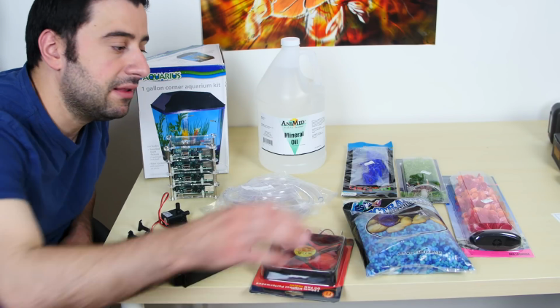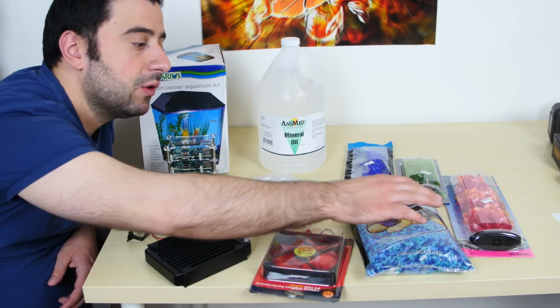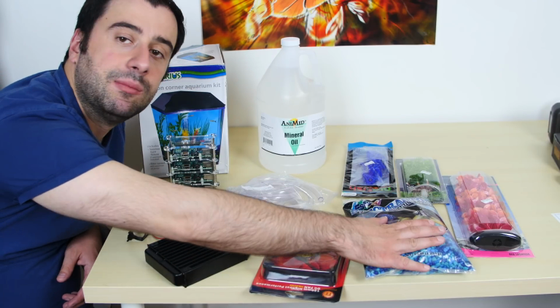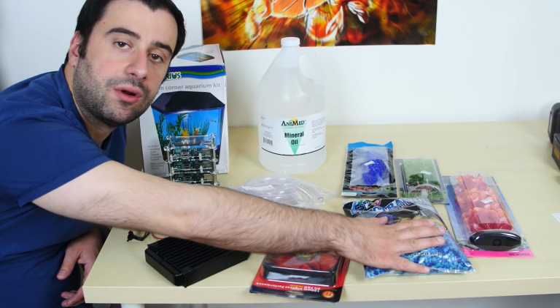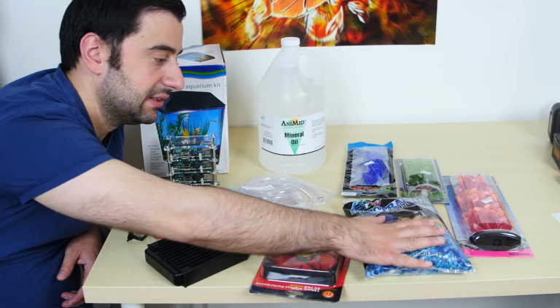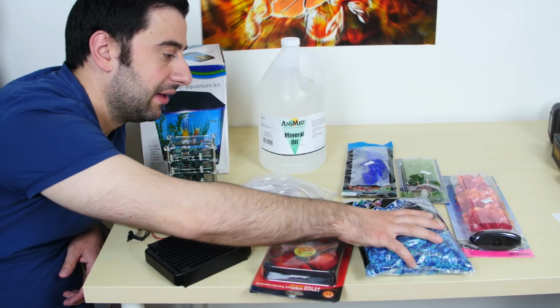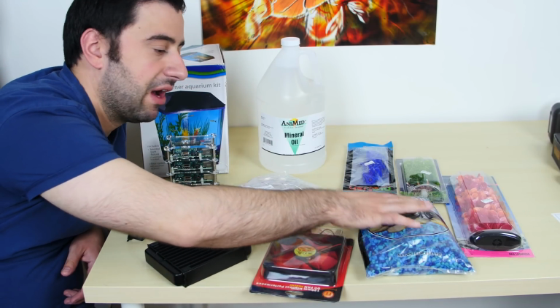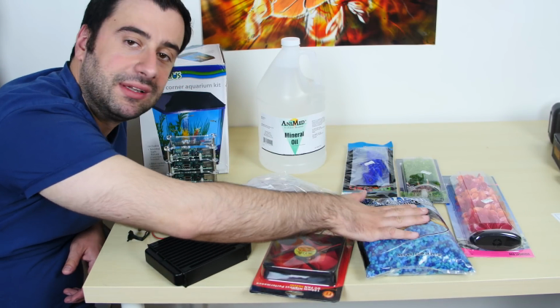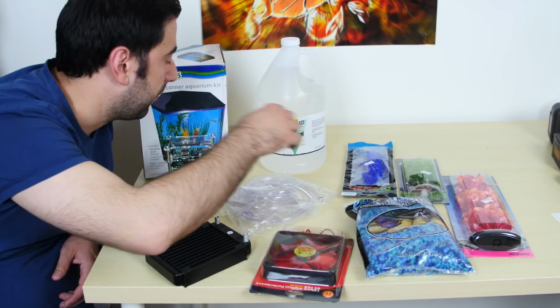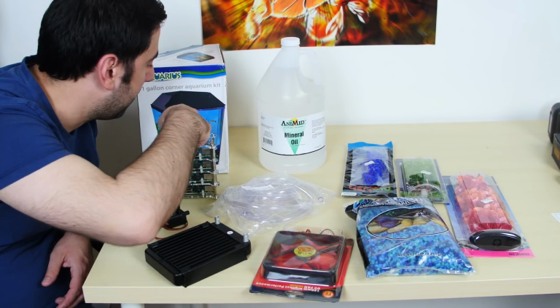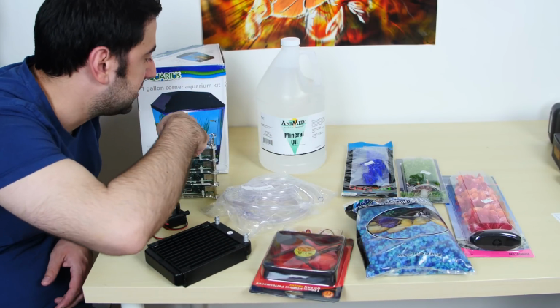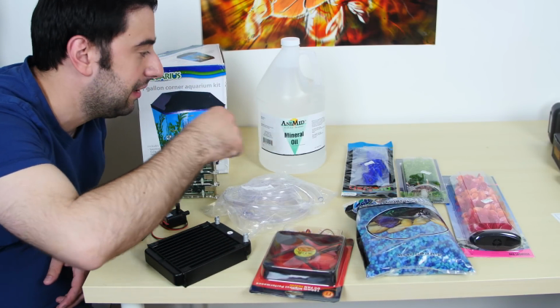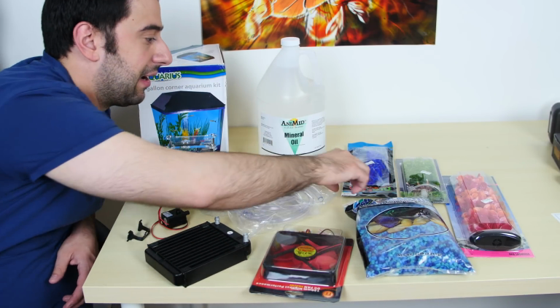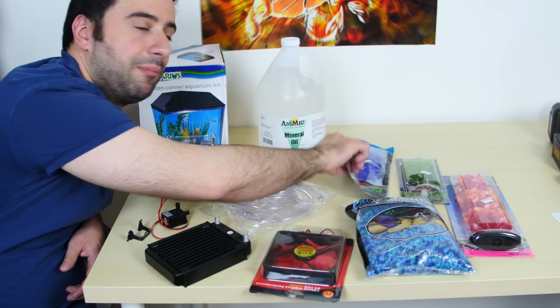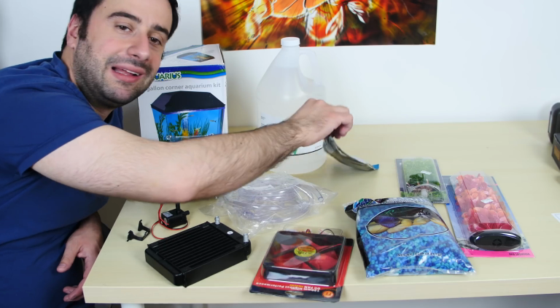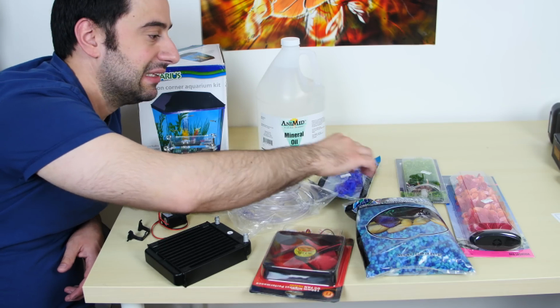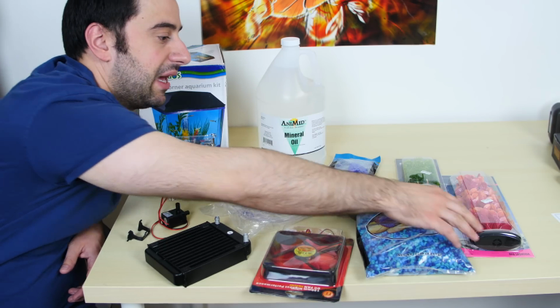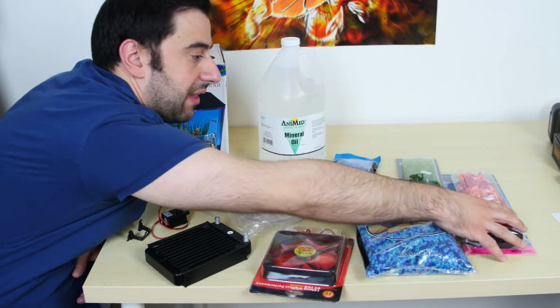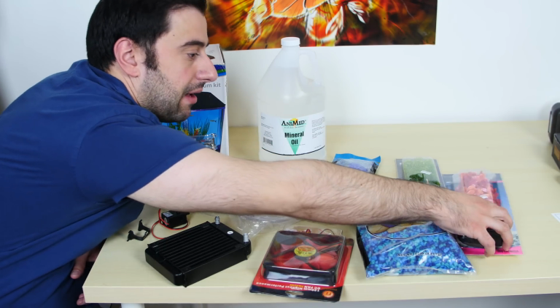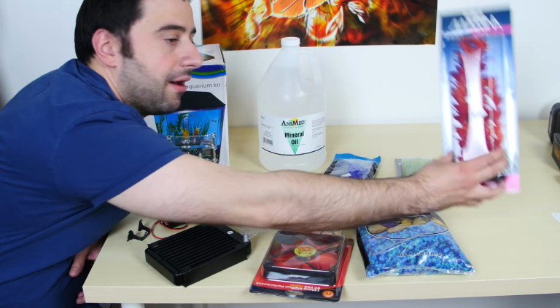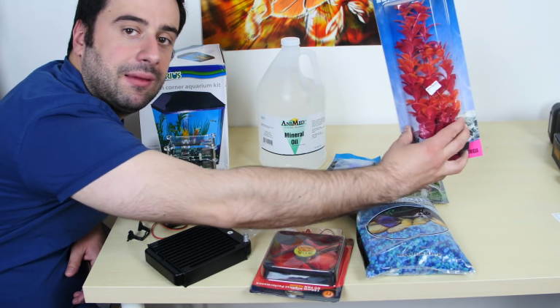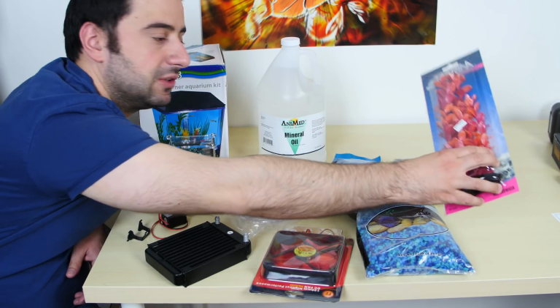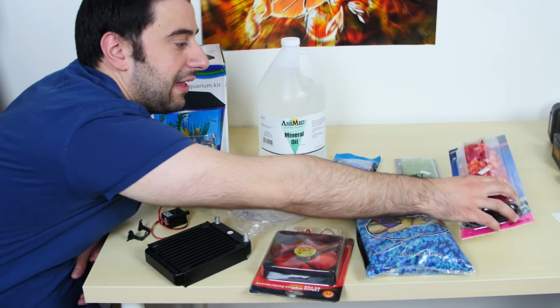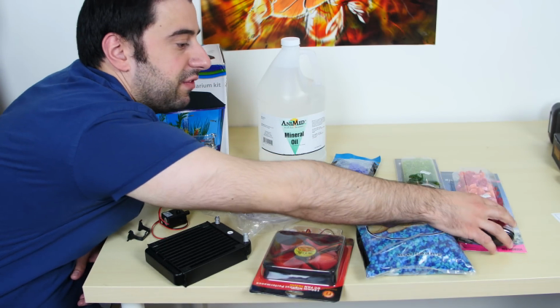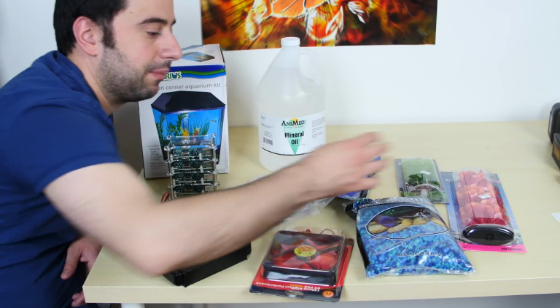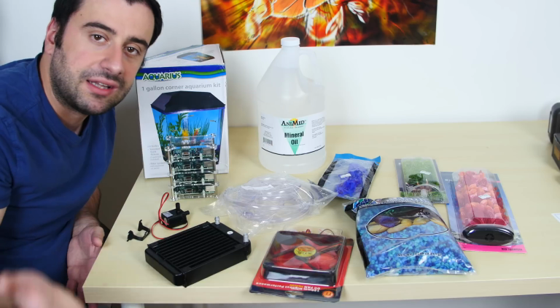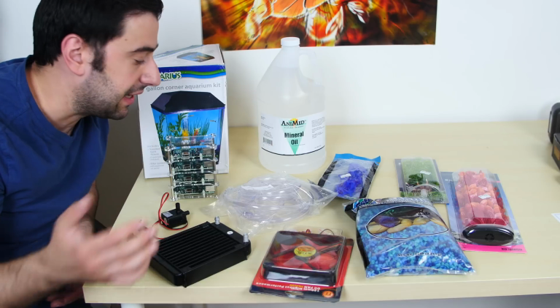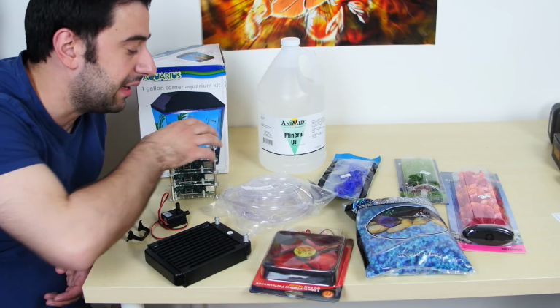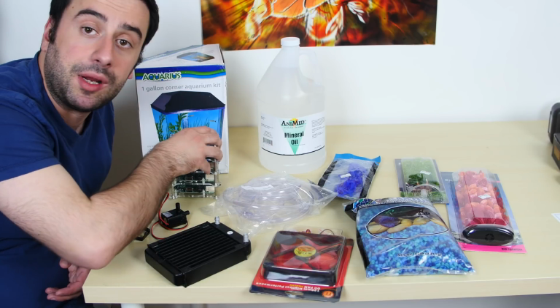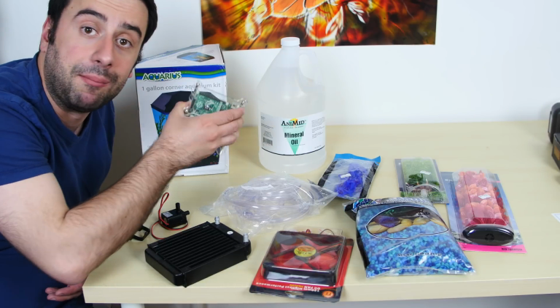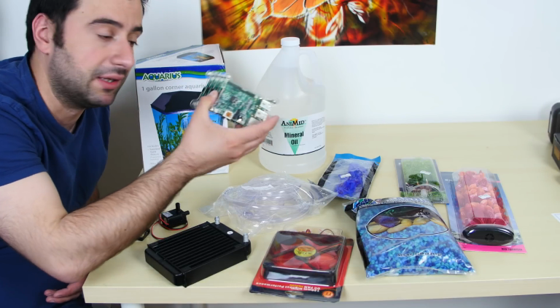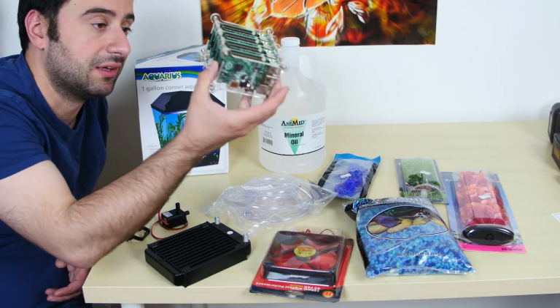In the tank, I also got some decorative things — some gravel that's going to go on the bottom of the fish tank, some plants and decorative things that will make this look like an actual fish tank. But instead of fish, it's going to be a Raspberry Pi B-plus cluster.